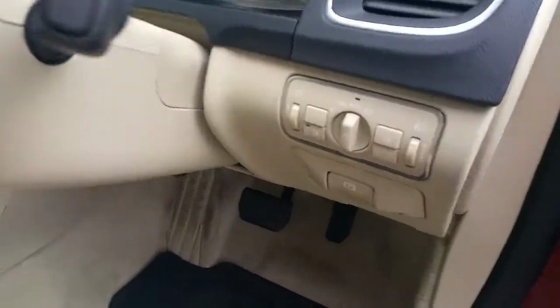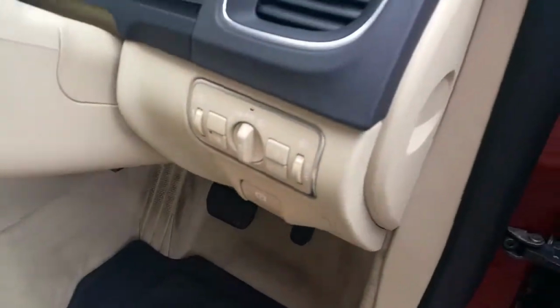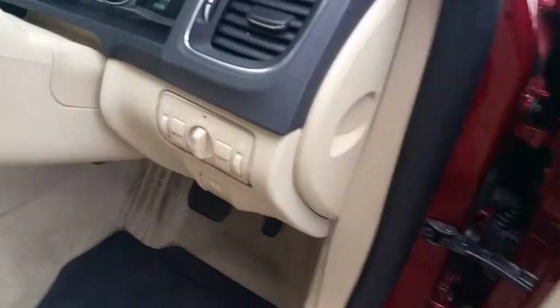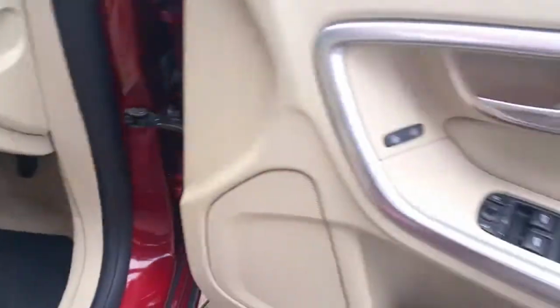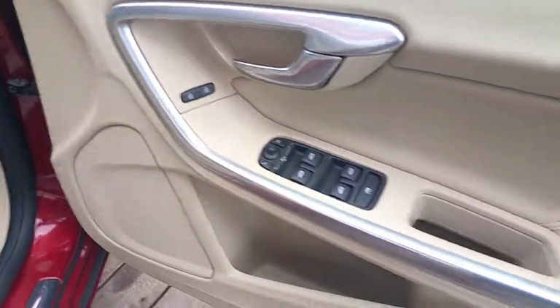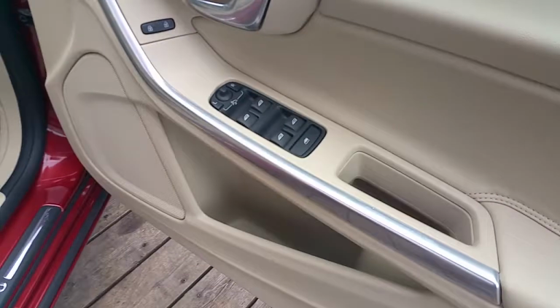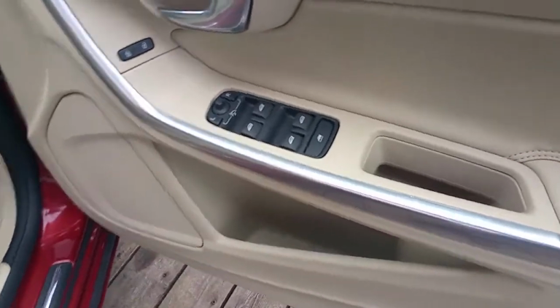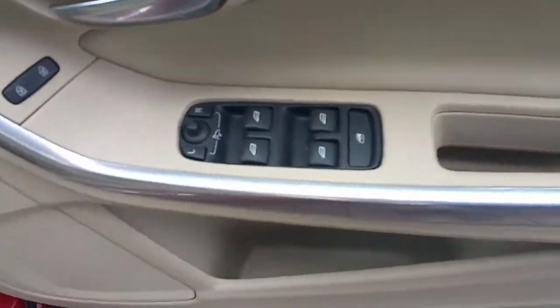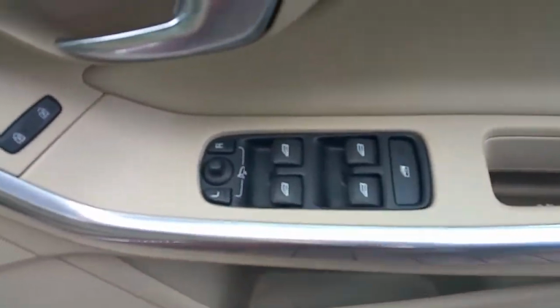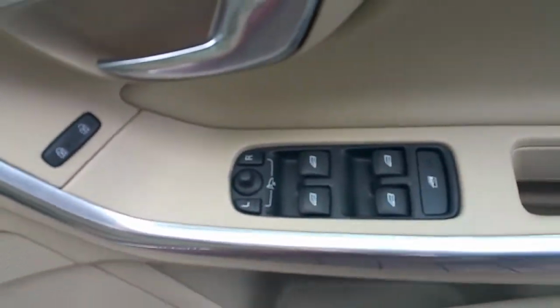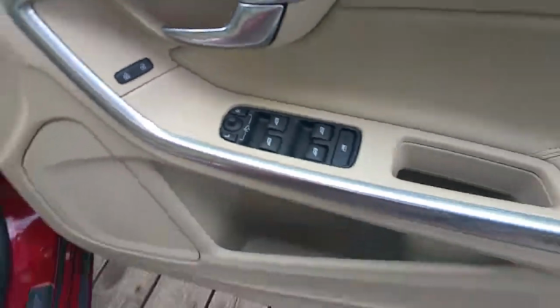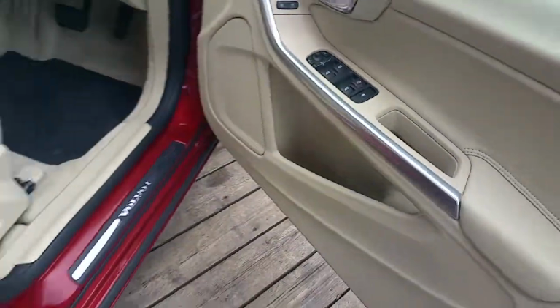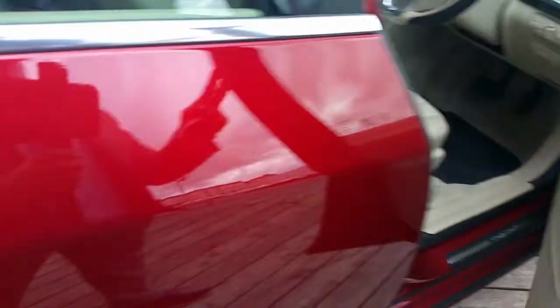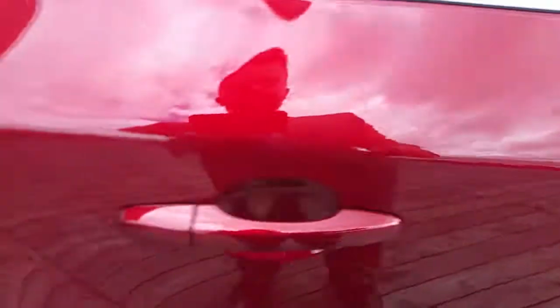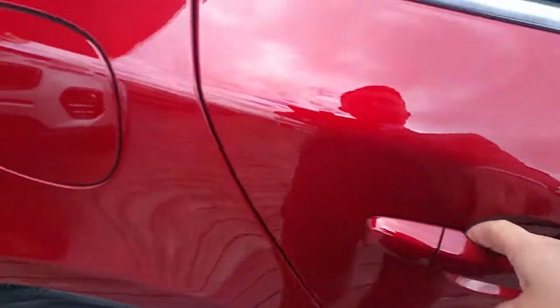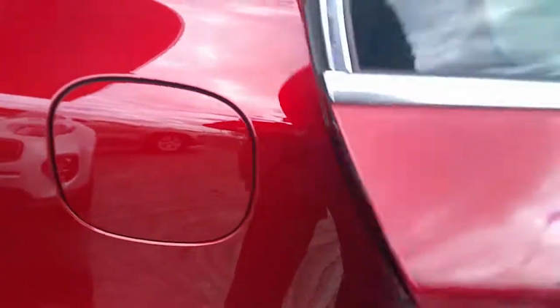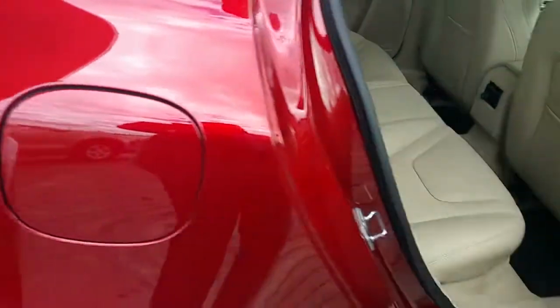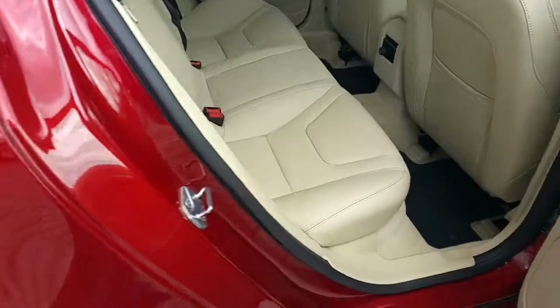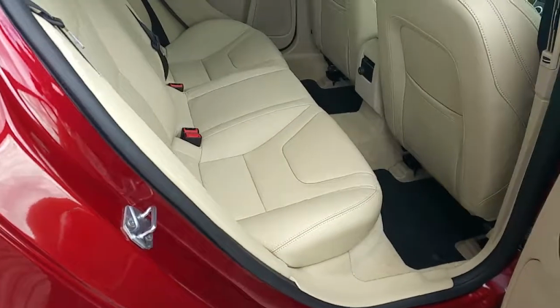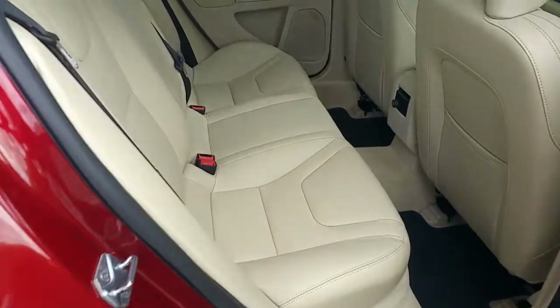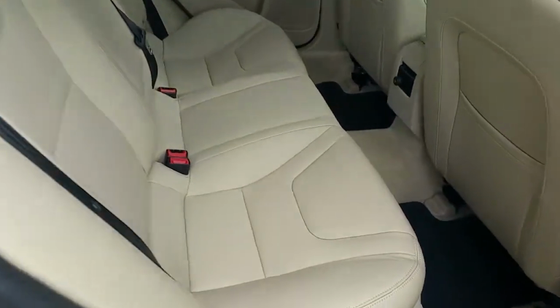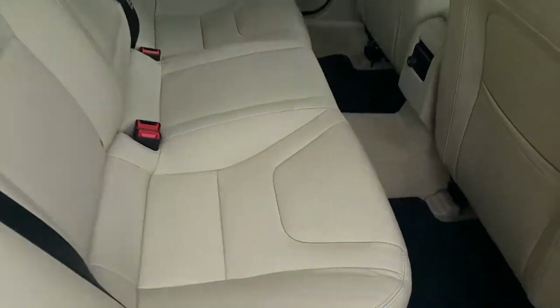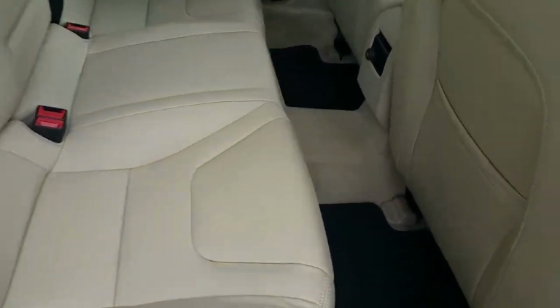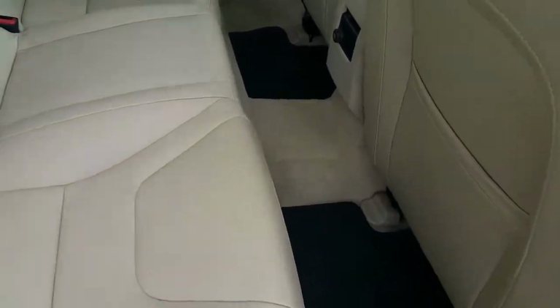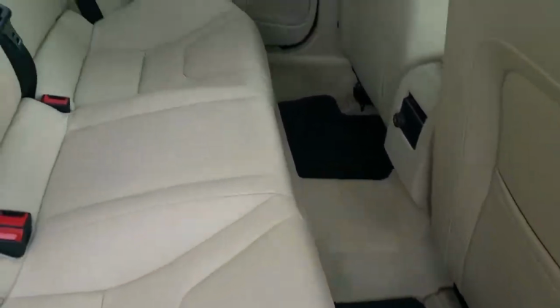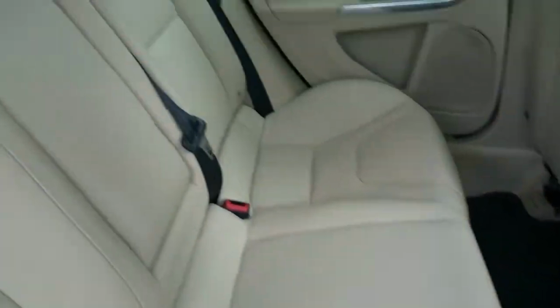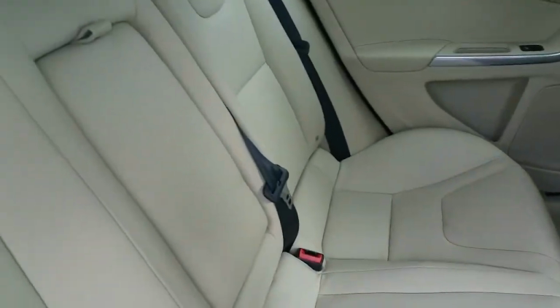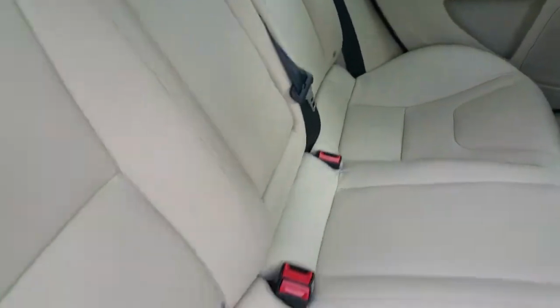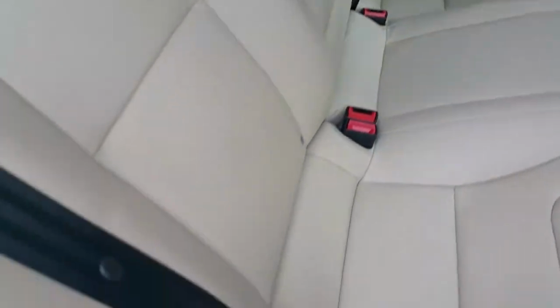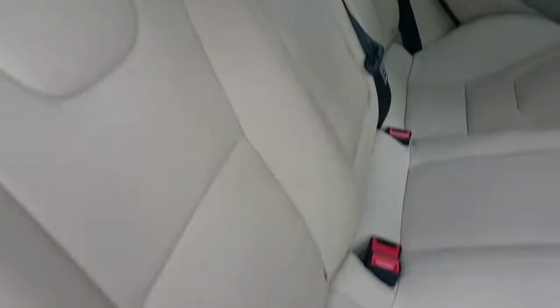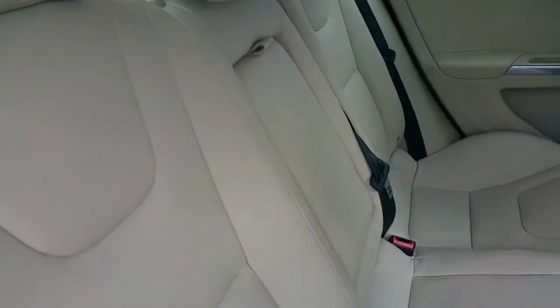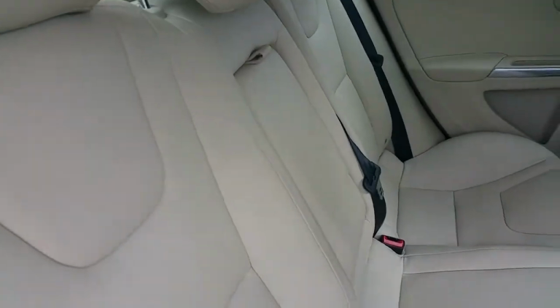Automatic headlights, front and rear electric windows, three seats in the rear with plenty of leg room, two ISO fixes and a centre armrest.